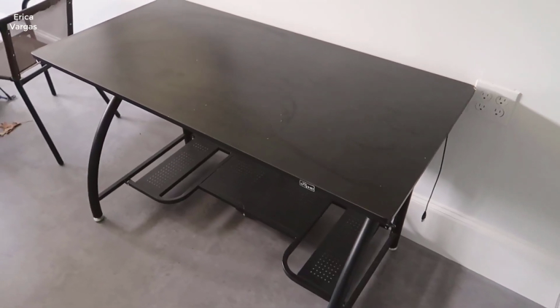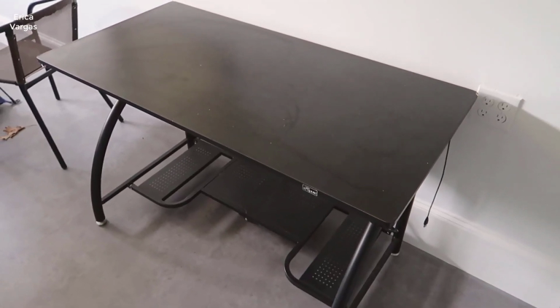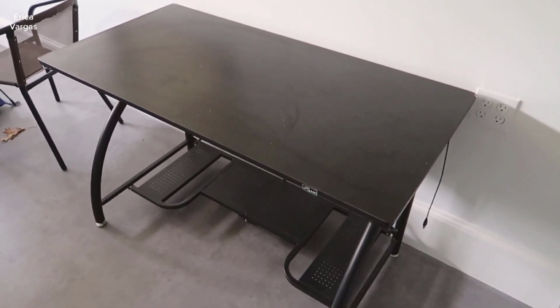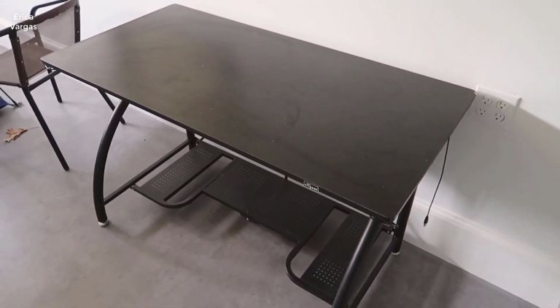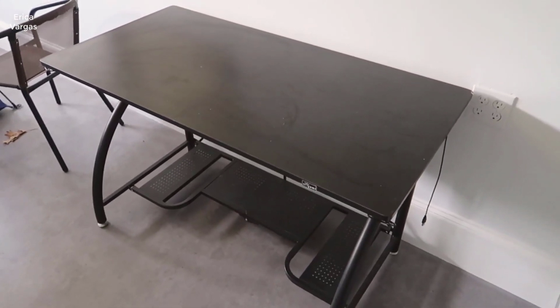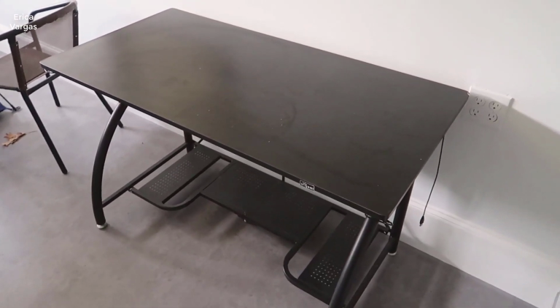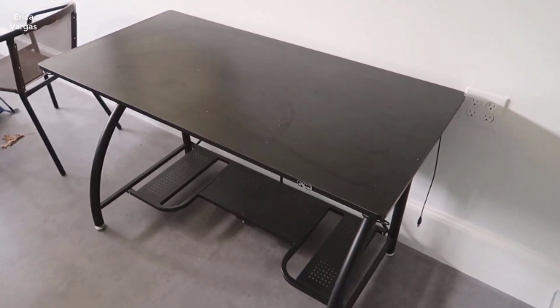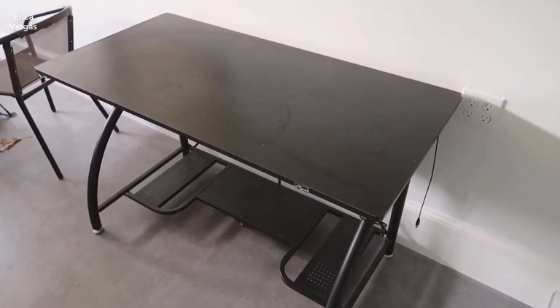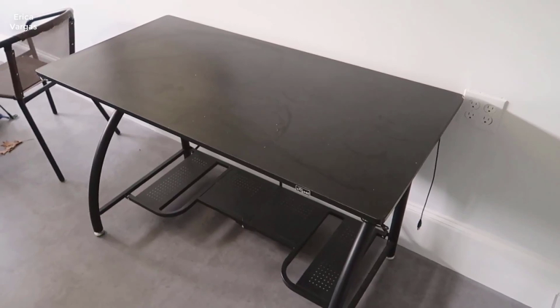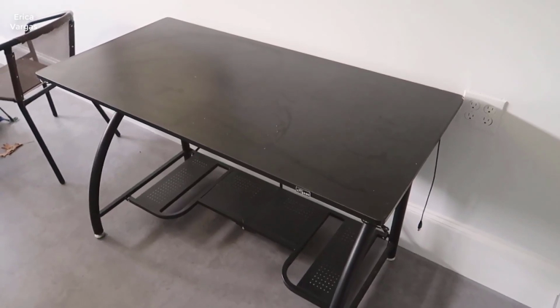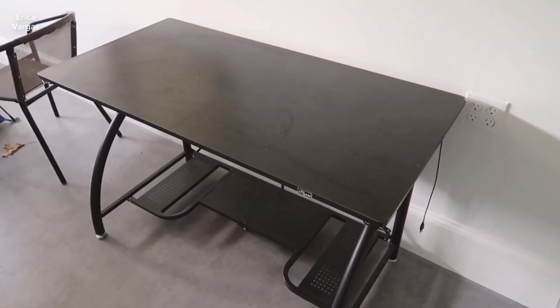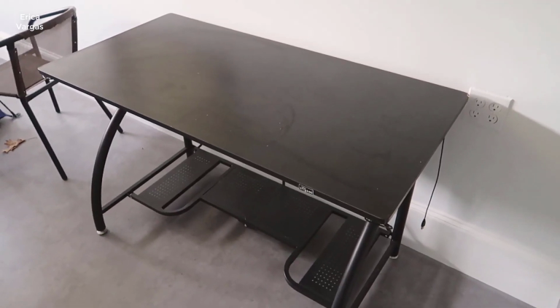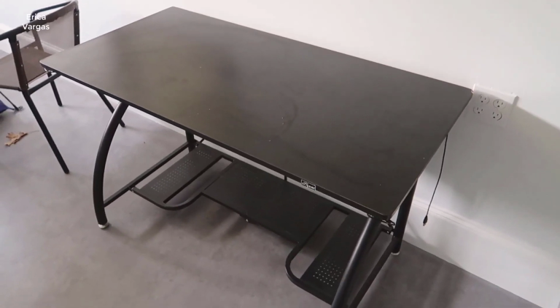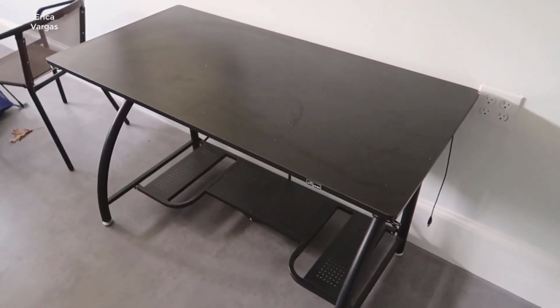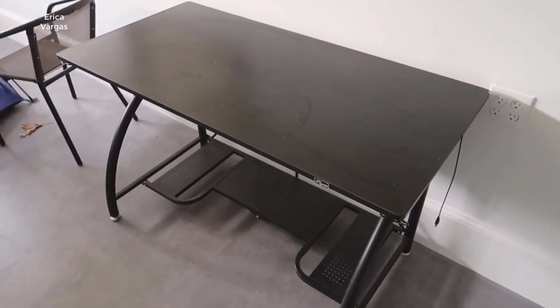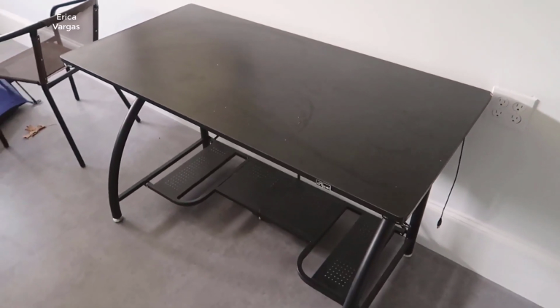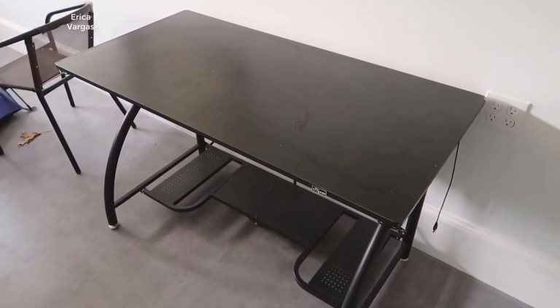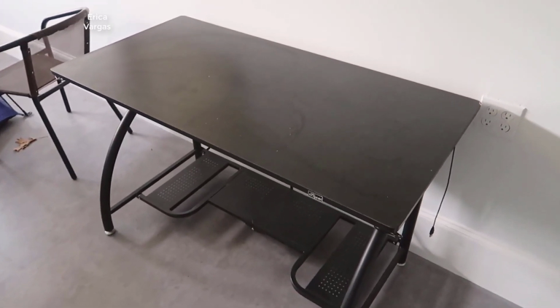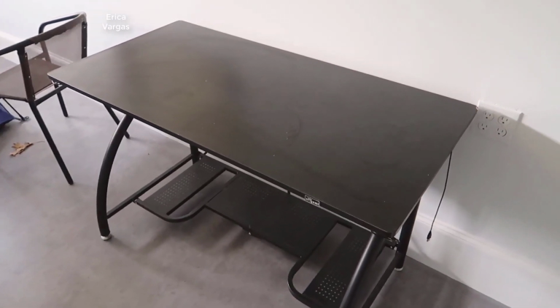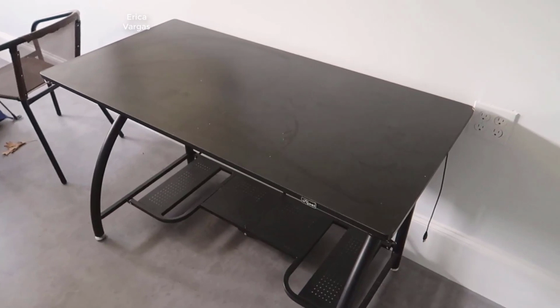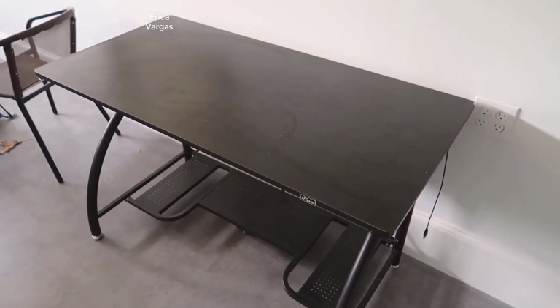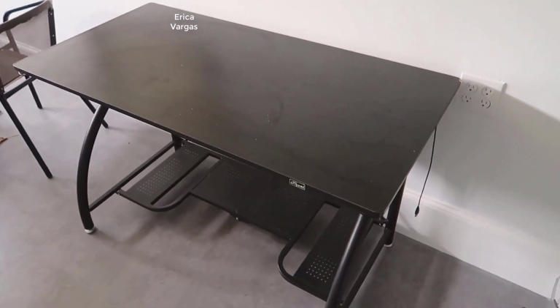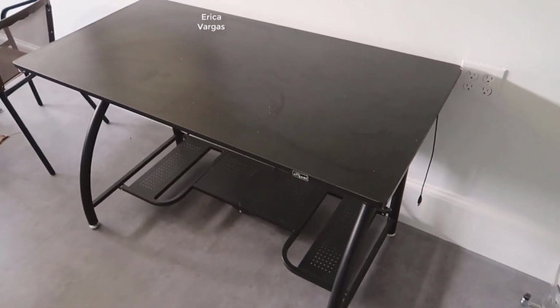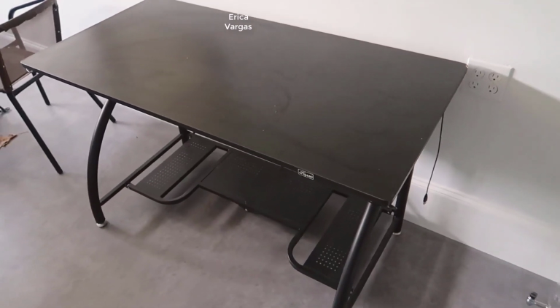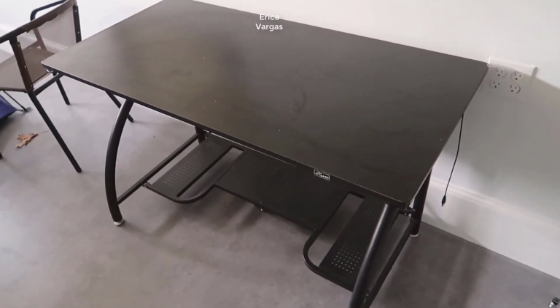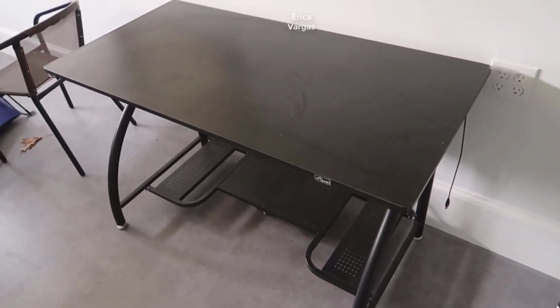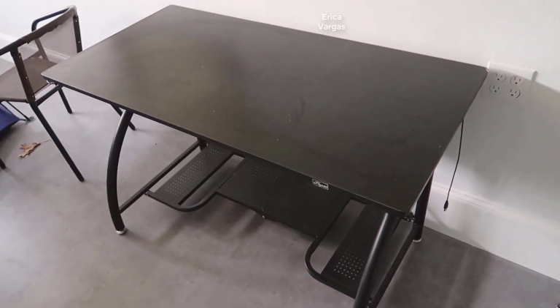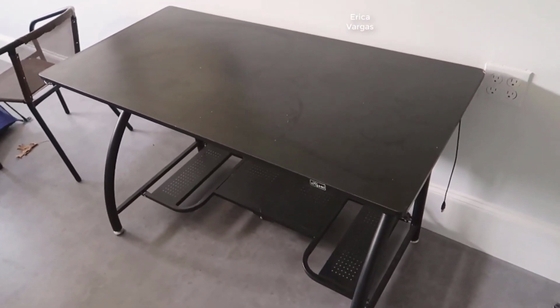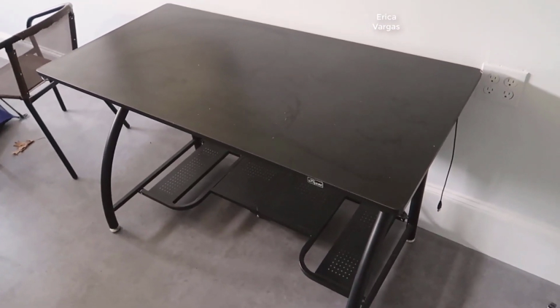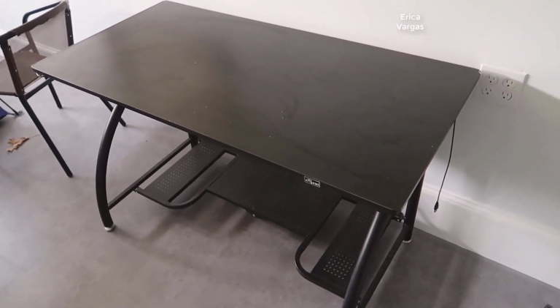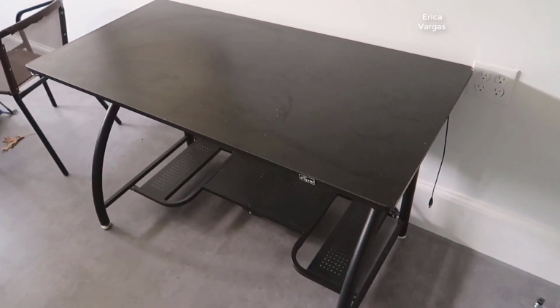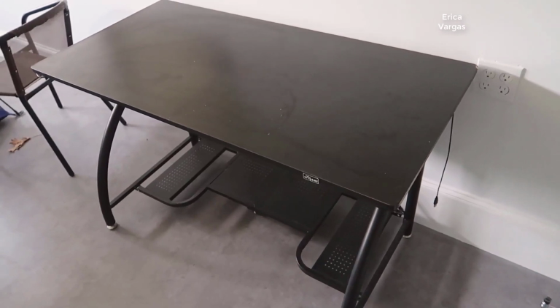Hey, what's going on guys. Today I wanted to do a review of this Origami computer desk. So originally I actually bought this for my wife, and we've since moved it into a spare space that we have in our garage, and we're going to be using it as kind of an extra office.